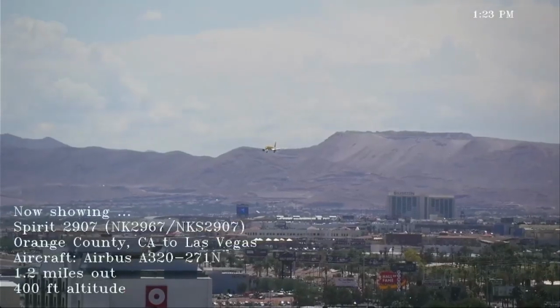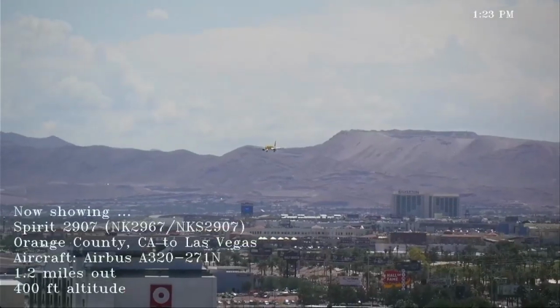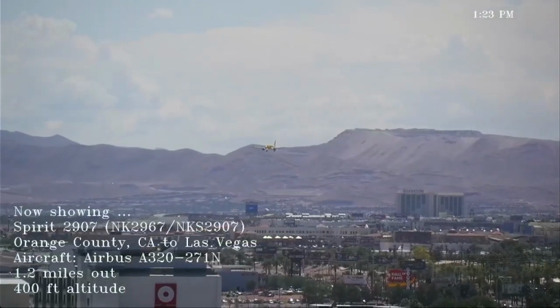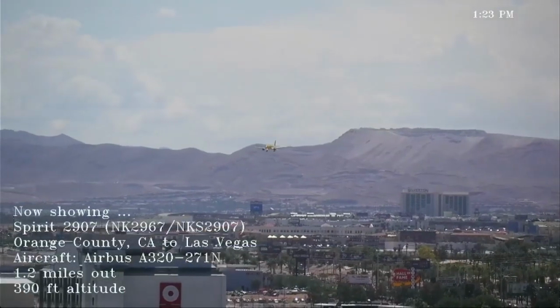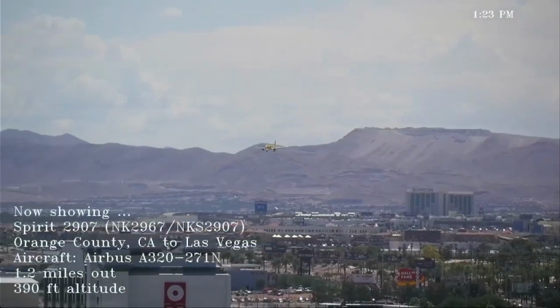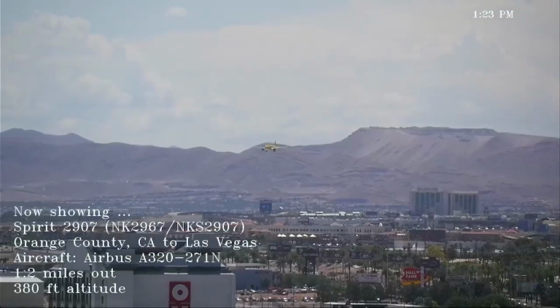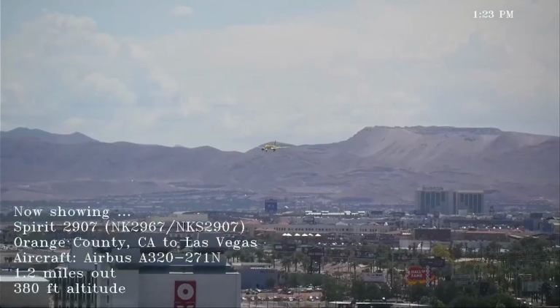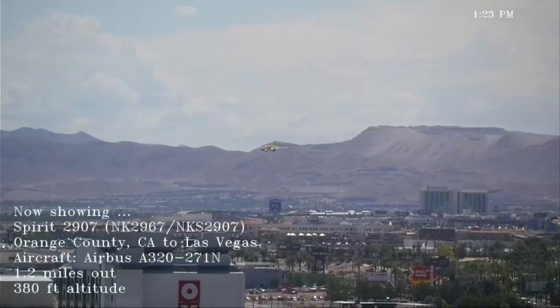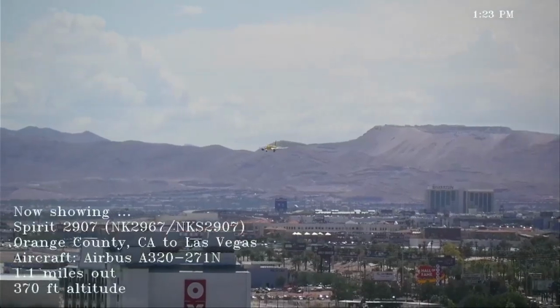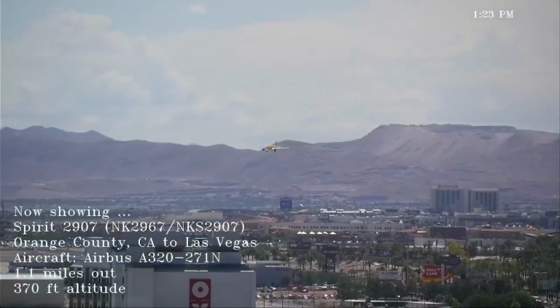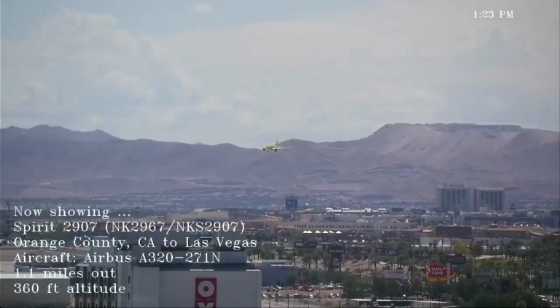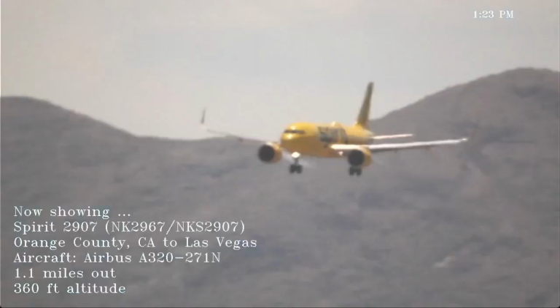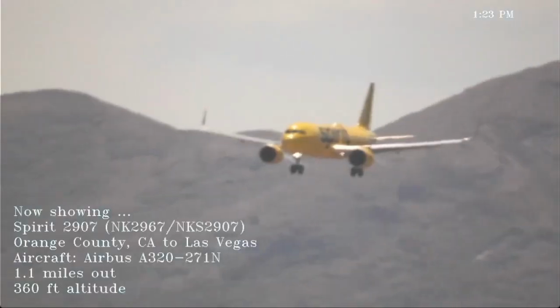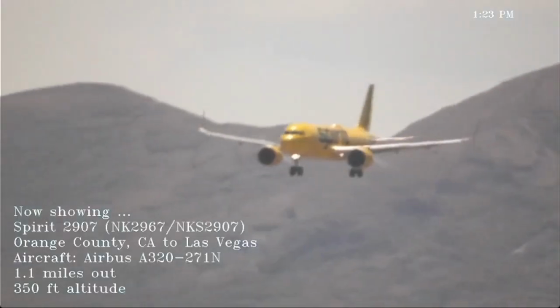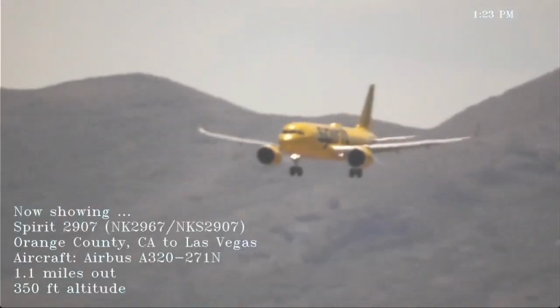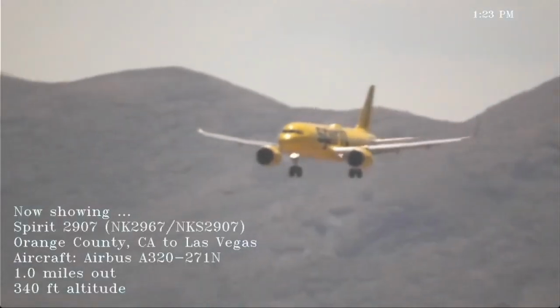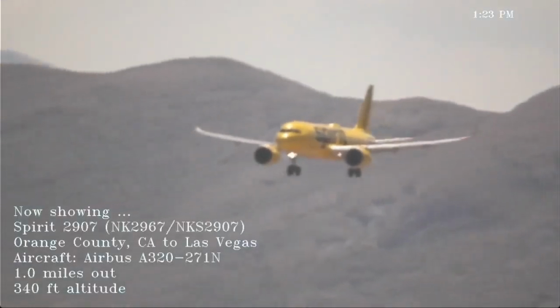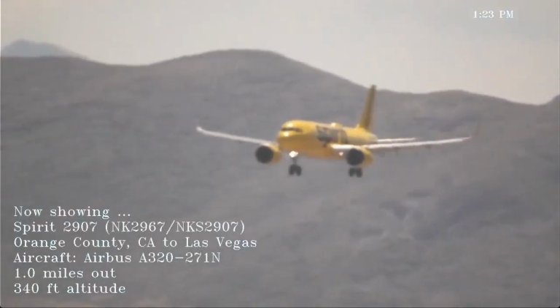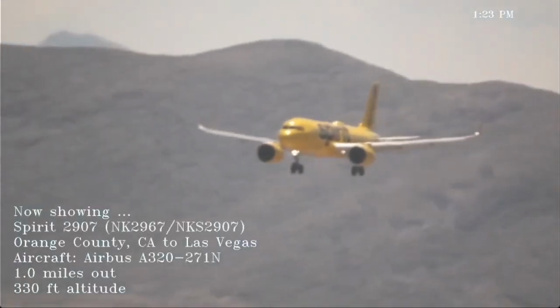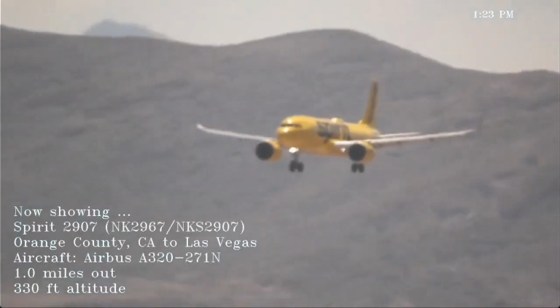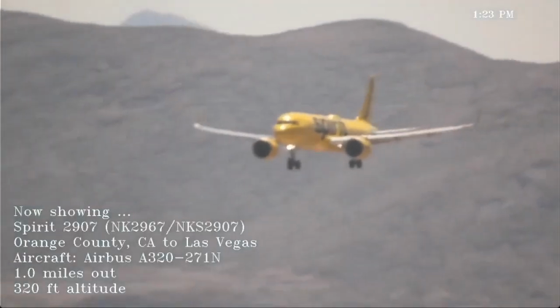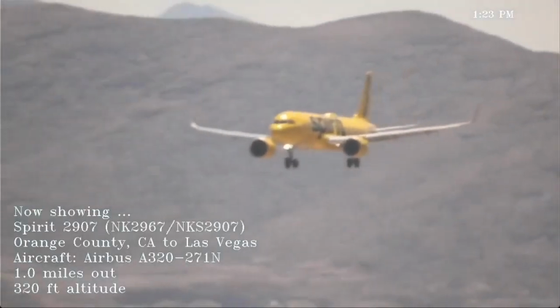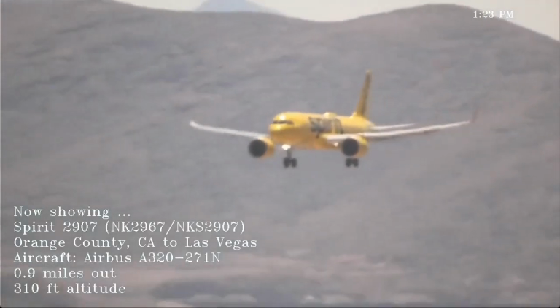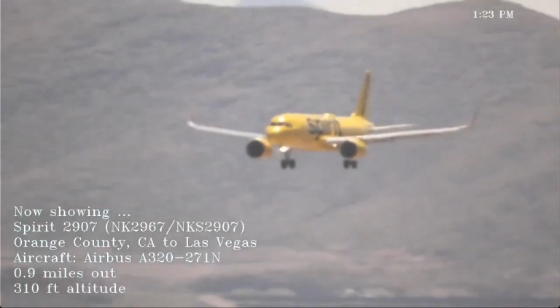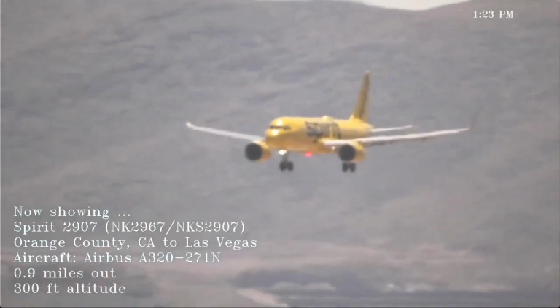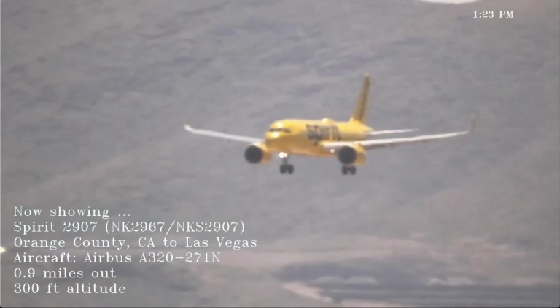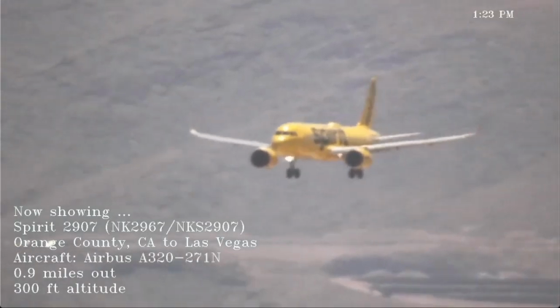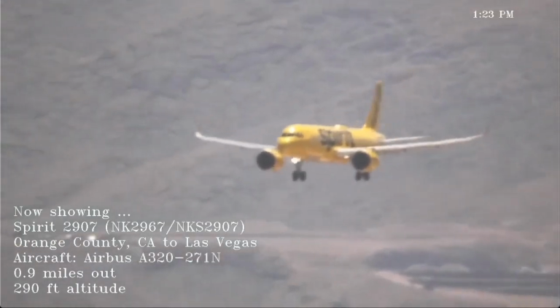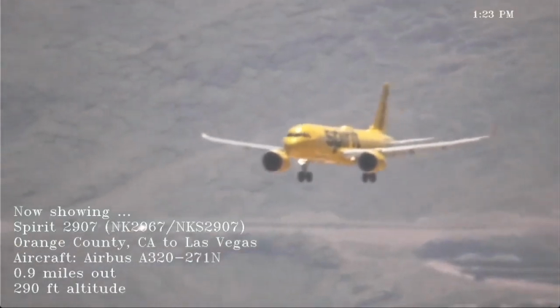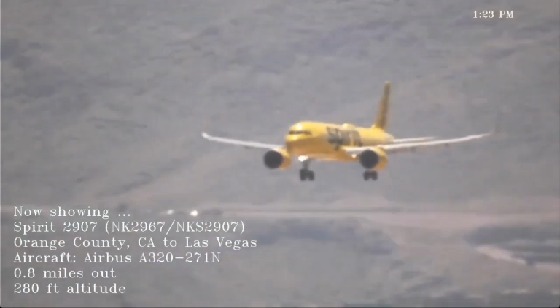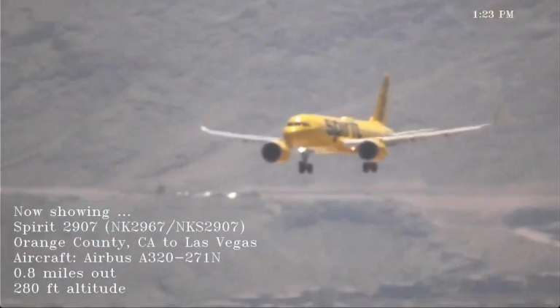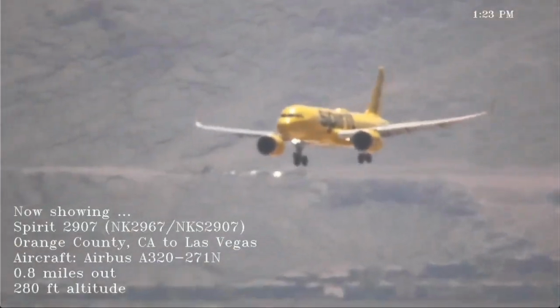Southwest 2894, Las Vegas Tower, one right, line up and wait, company in sight. Line up and wait, one right, company is in sight, Southwest 2894.